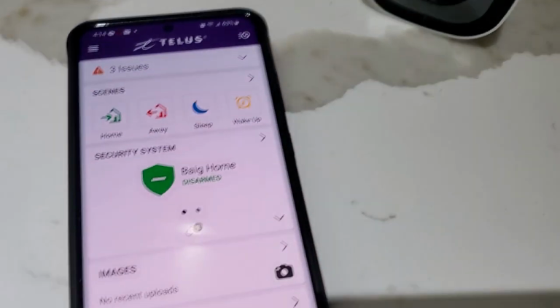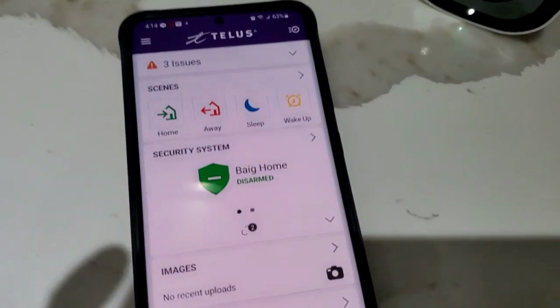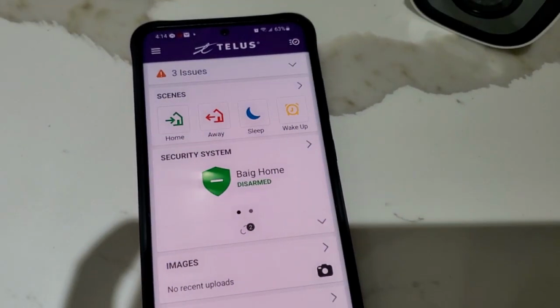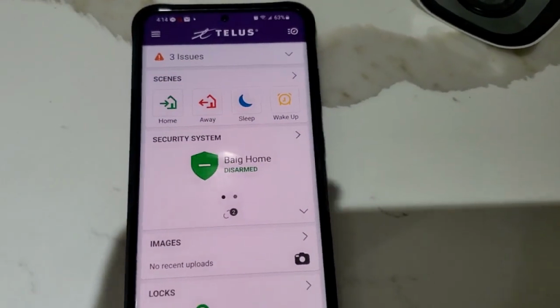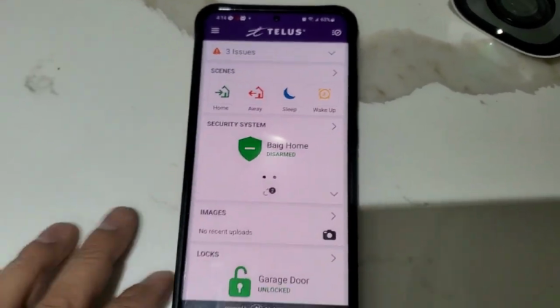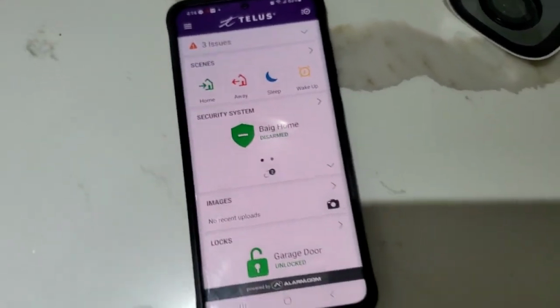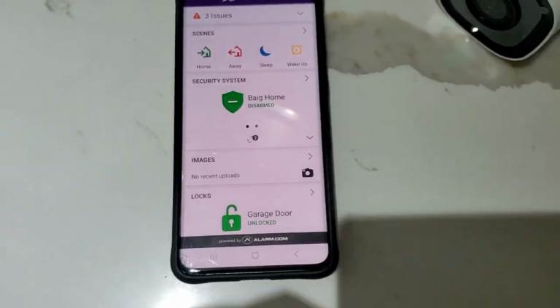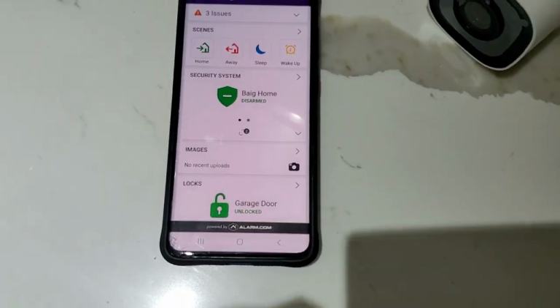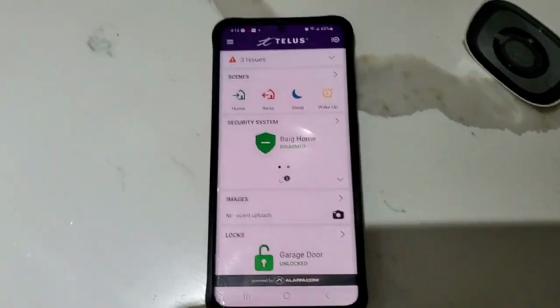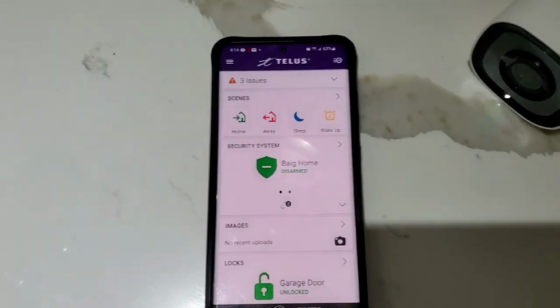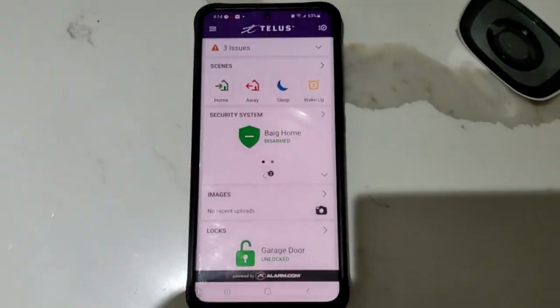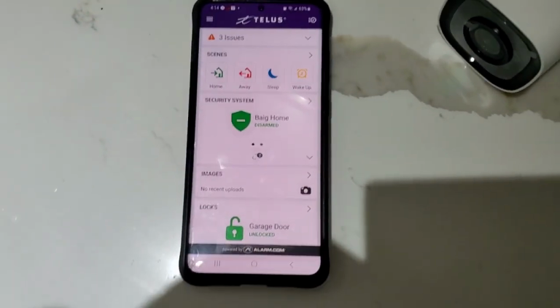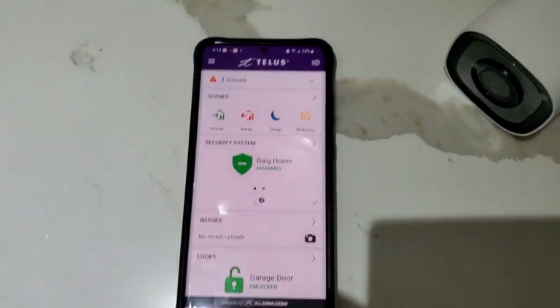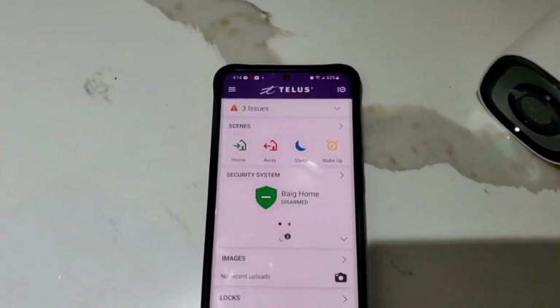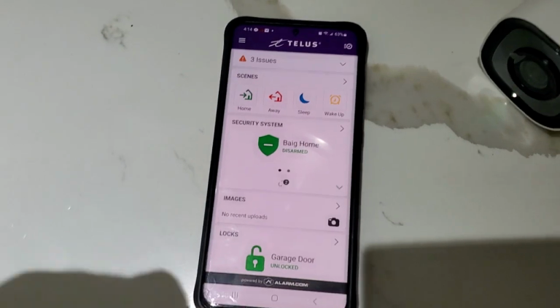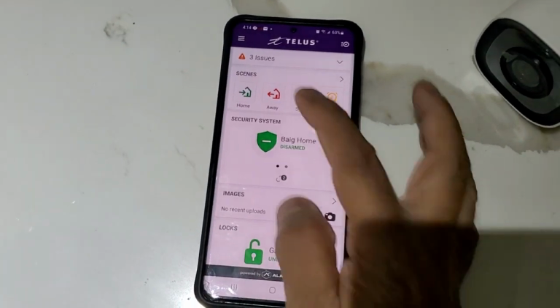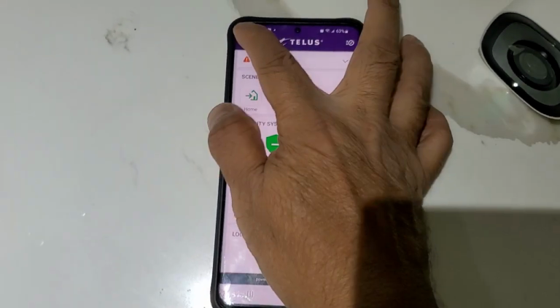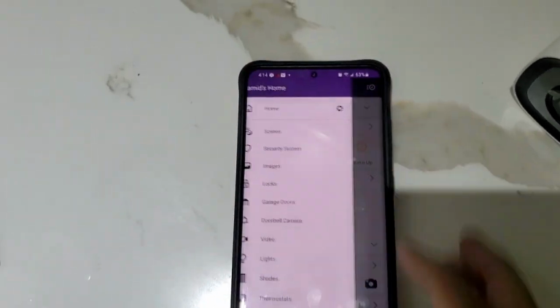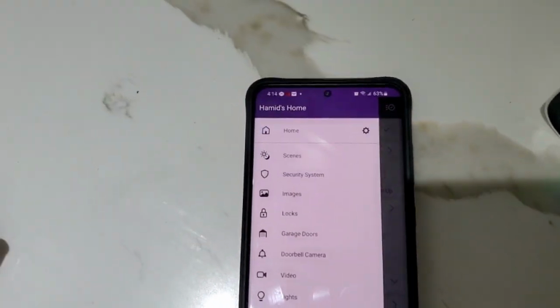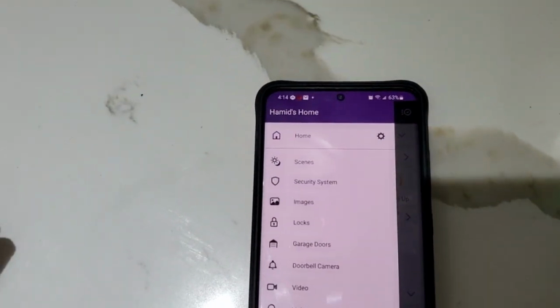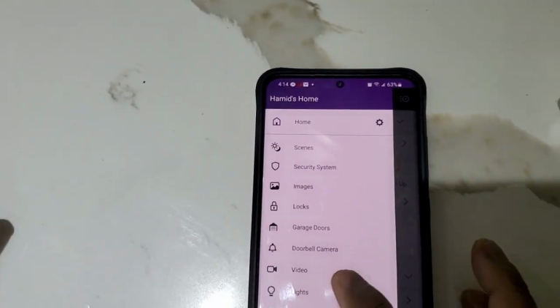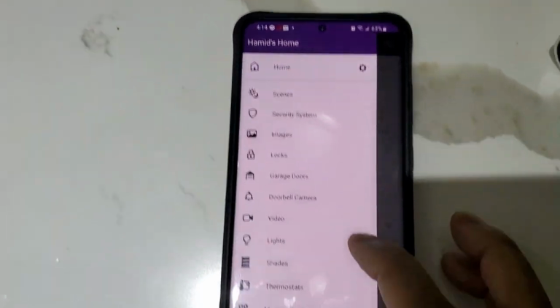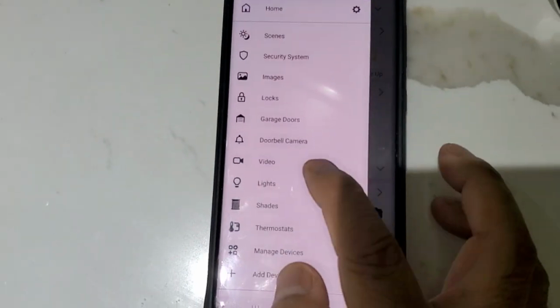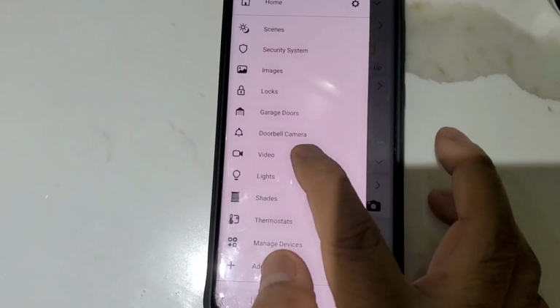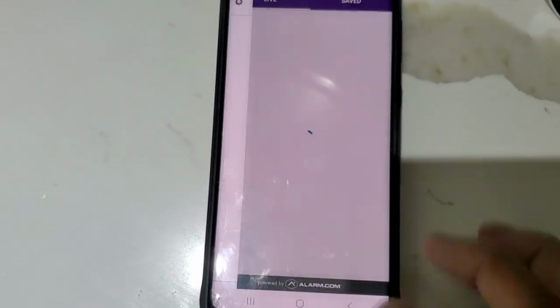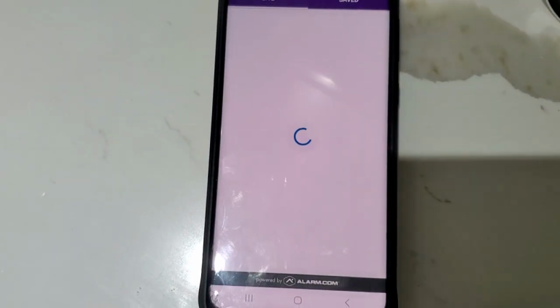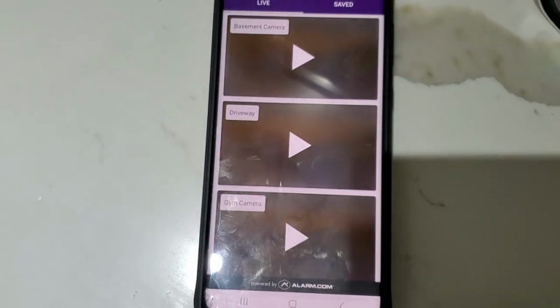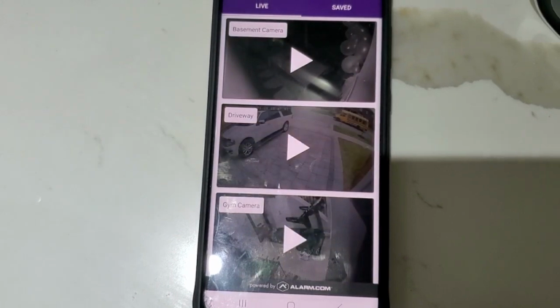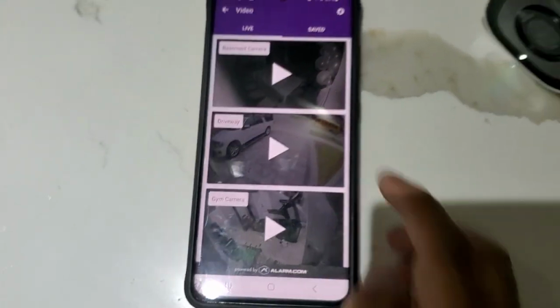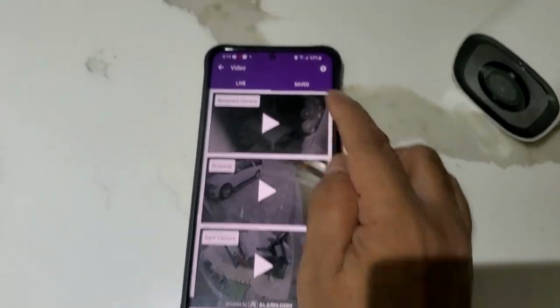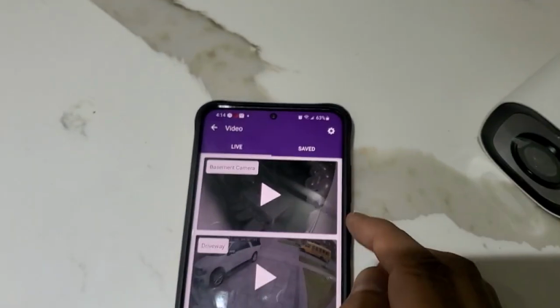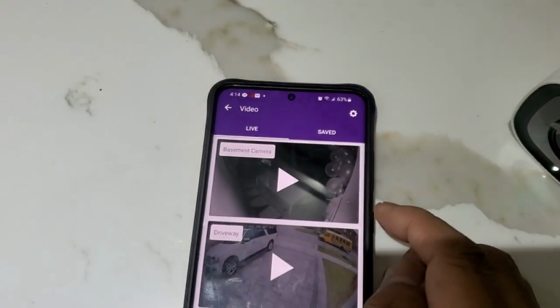Log into your alarm.com app, then click on the menu on the top, click on Video, and then click on the gear sign.